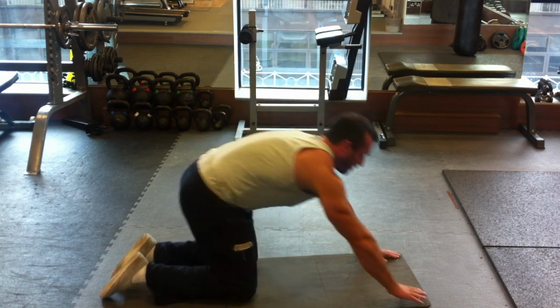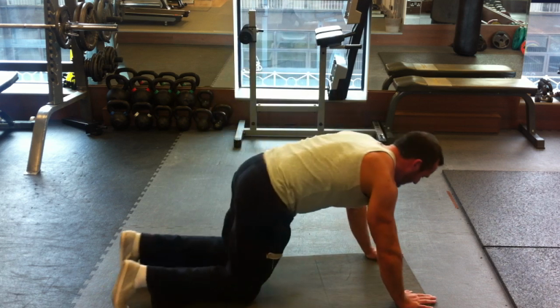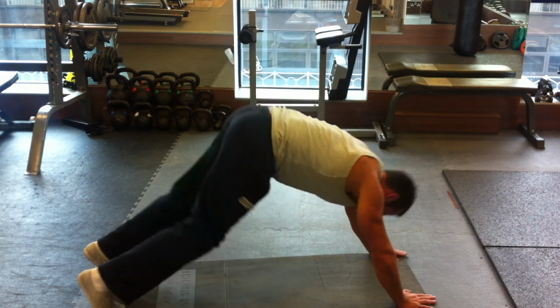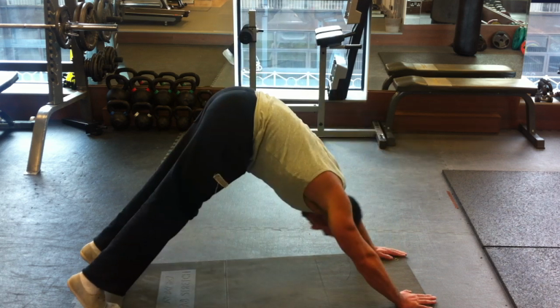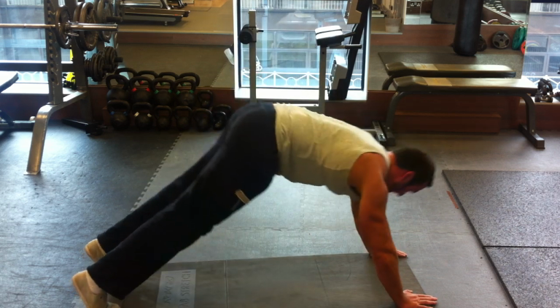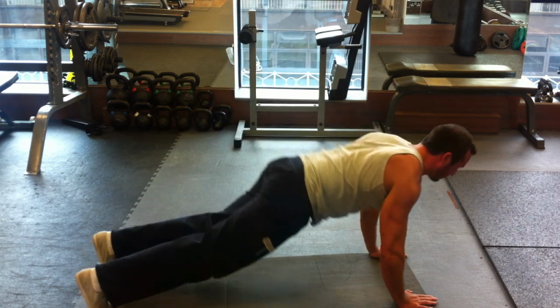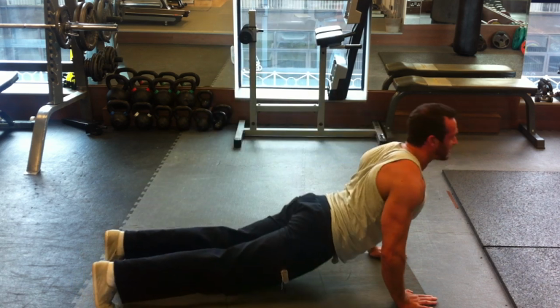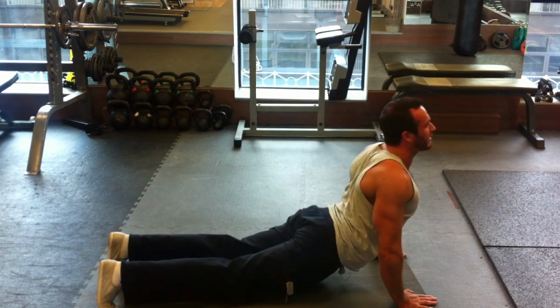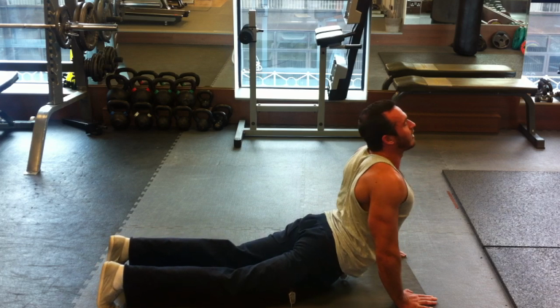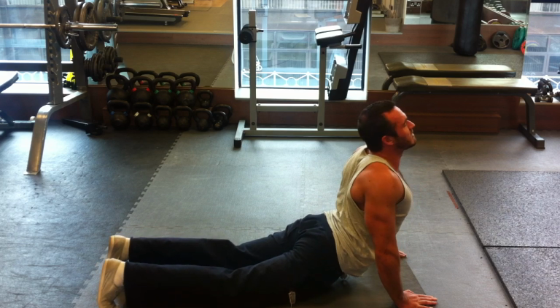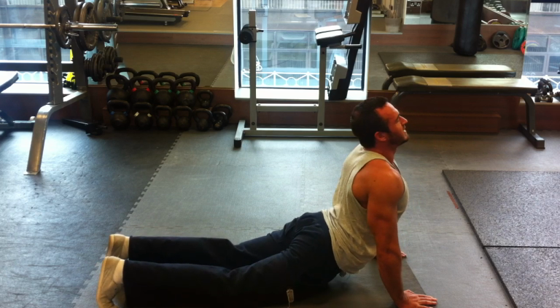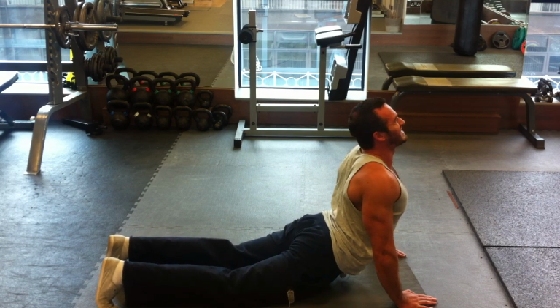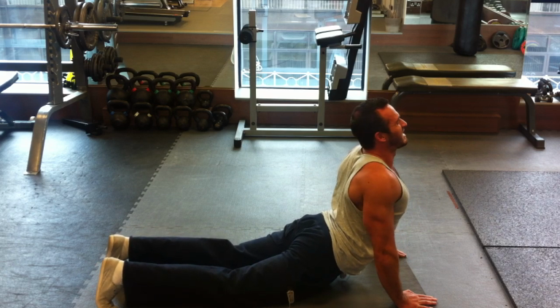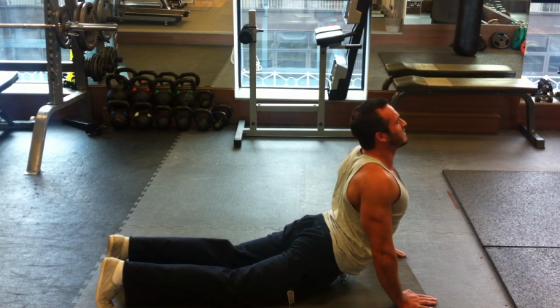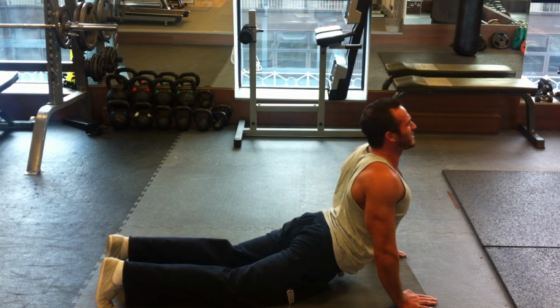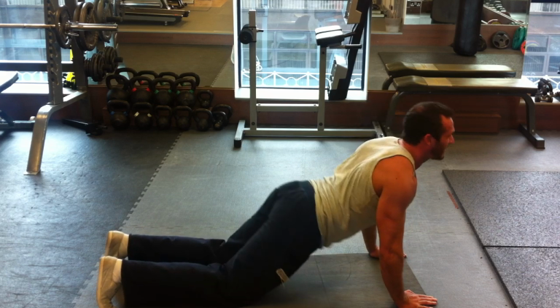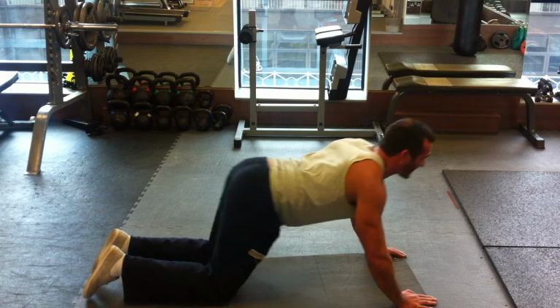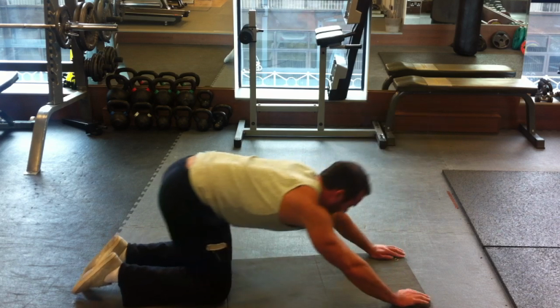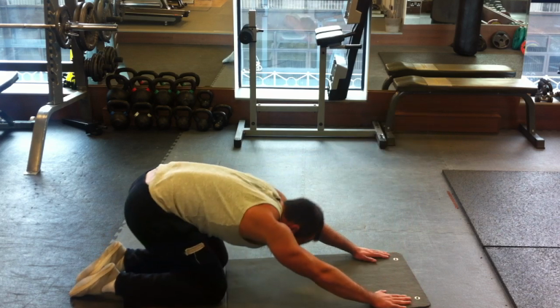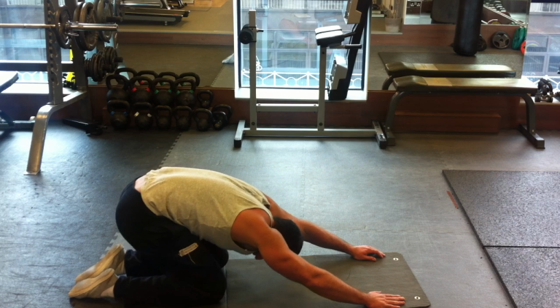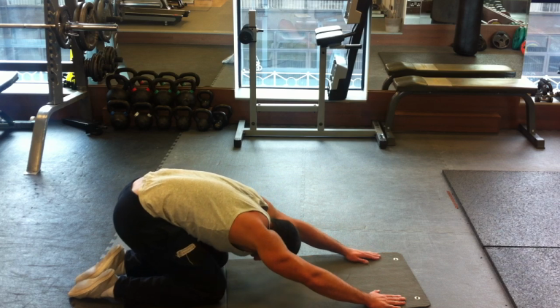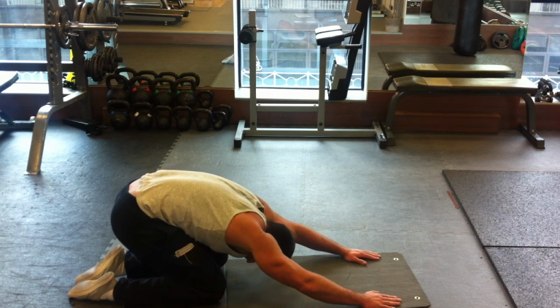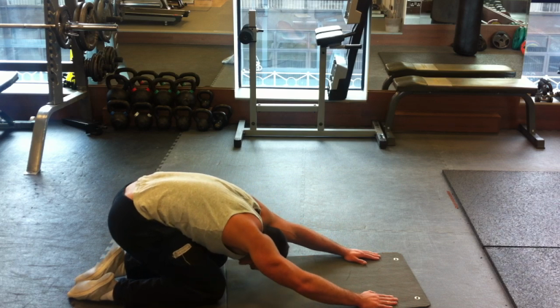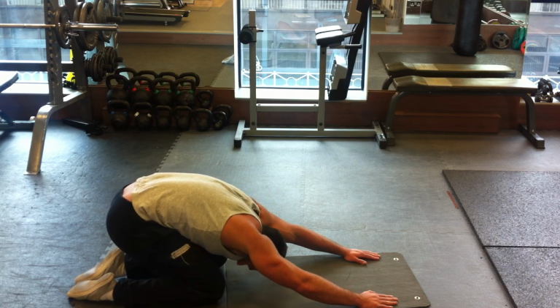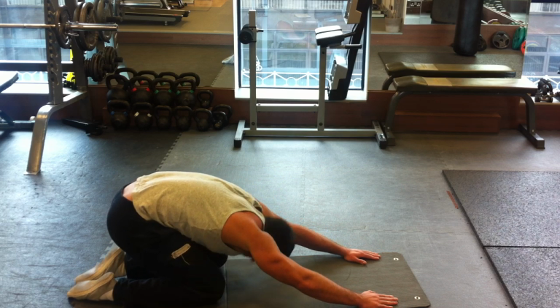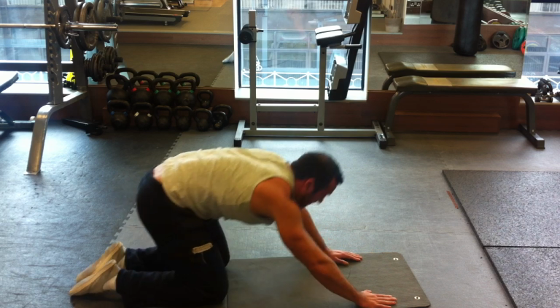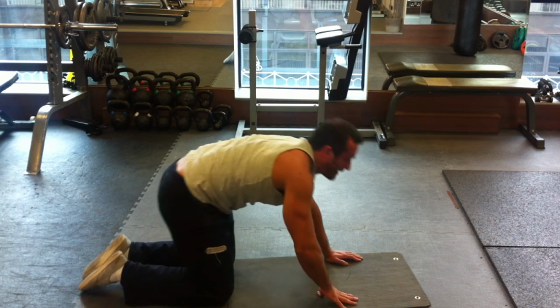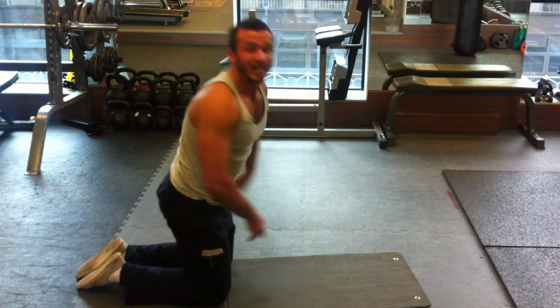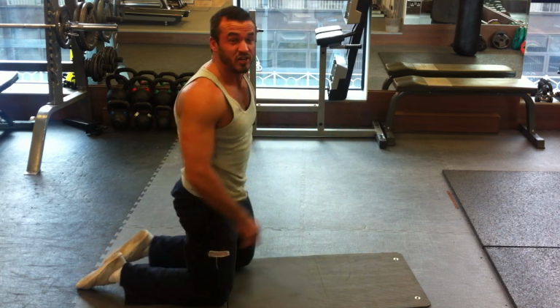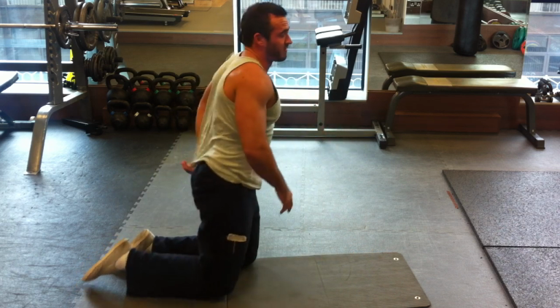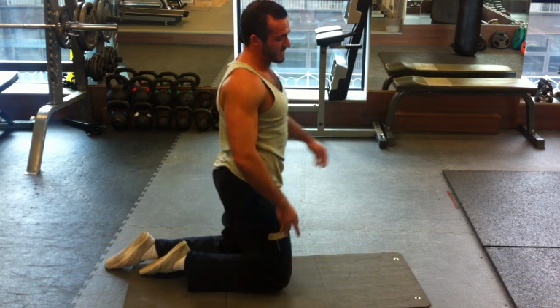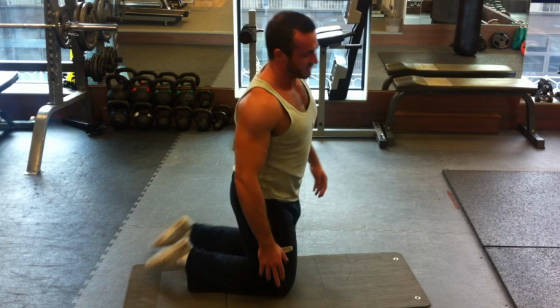From there, back down into upward facing dog. Hold it for 15 seconds, then back again. Then stretch and go back — sit back against your heels for 15 seconds.